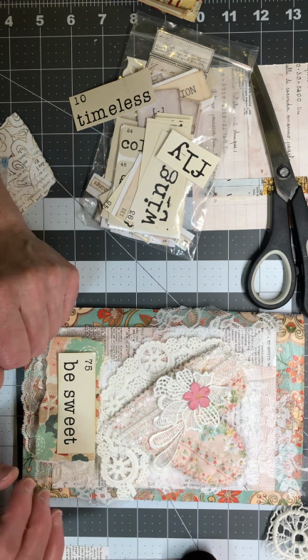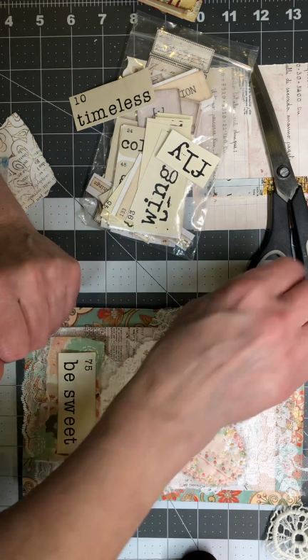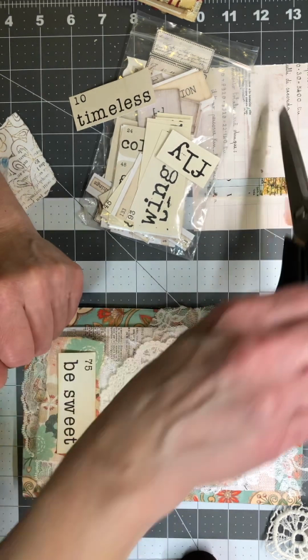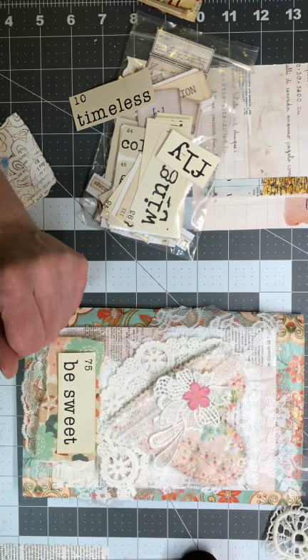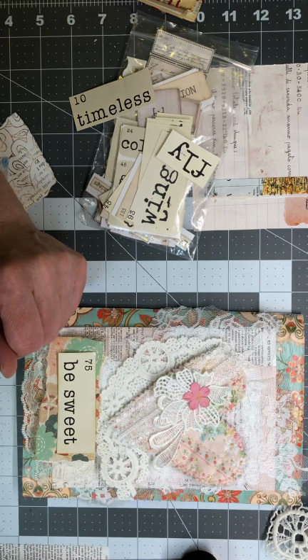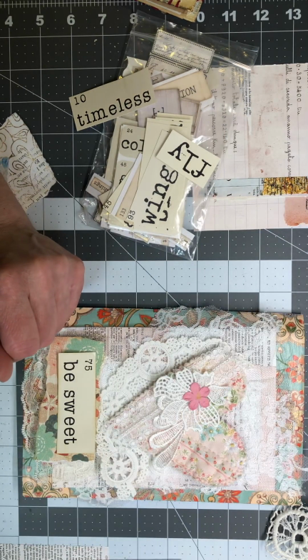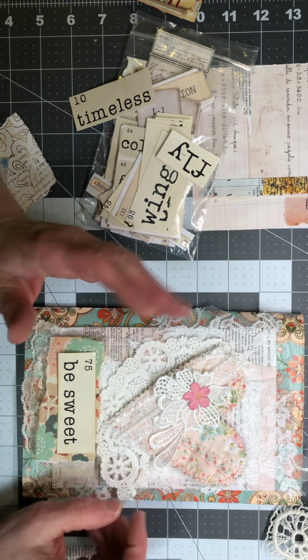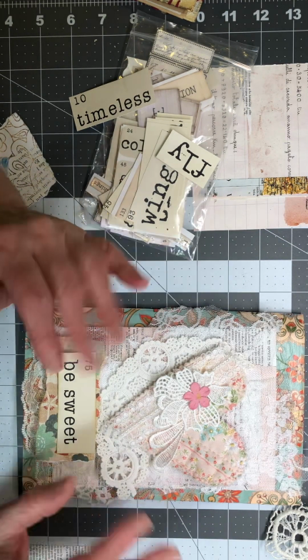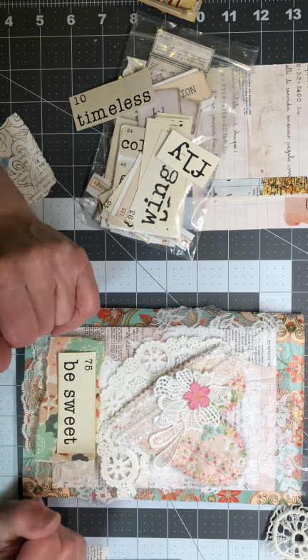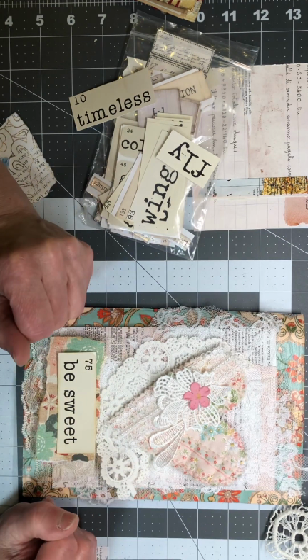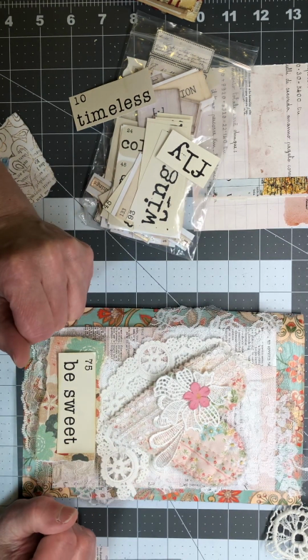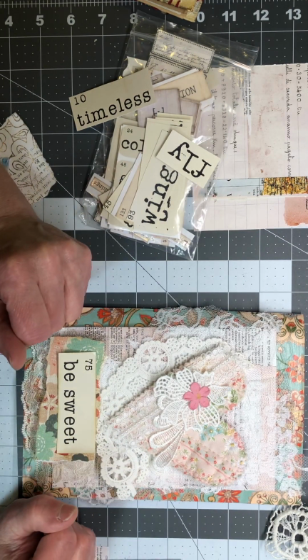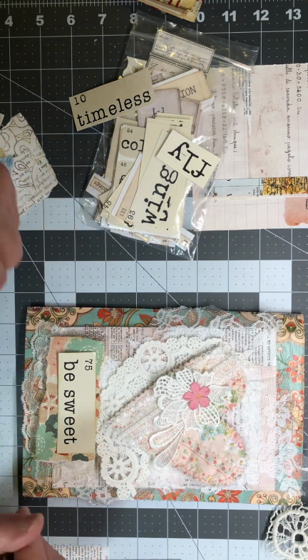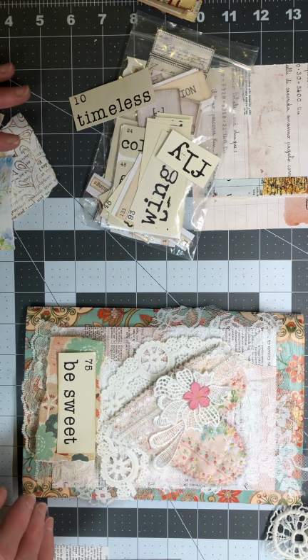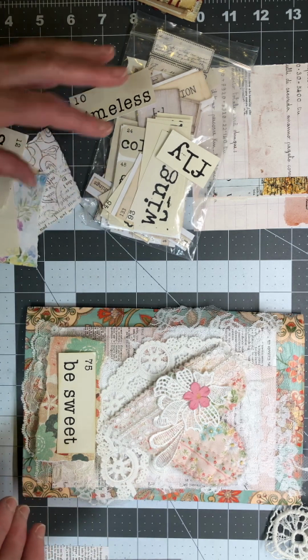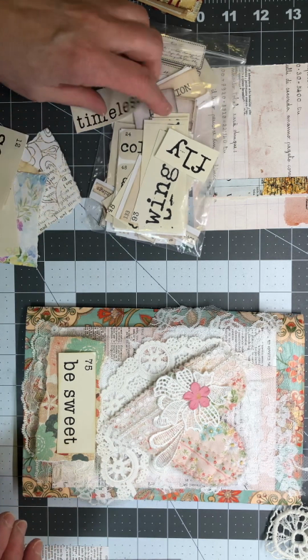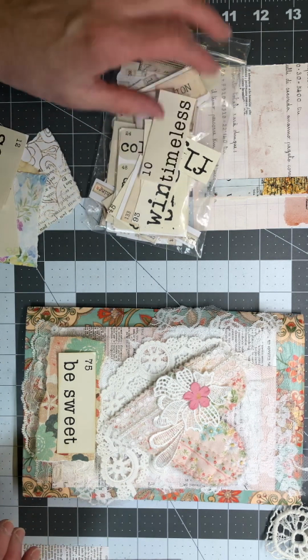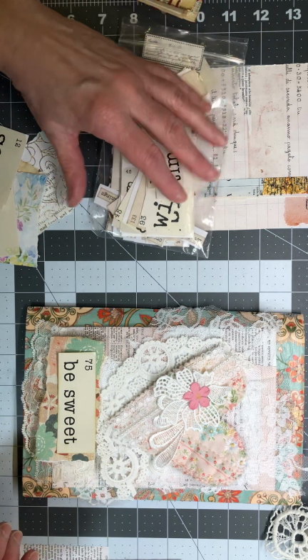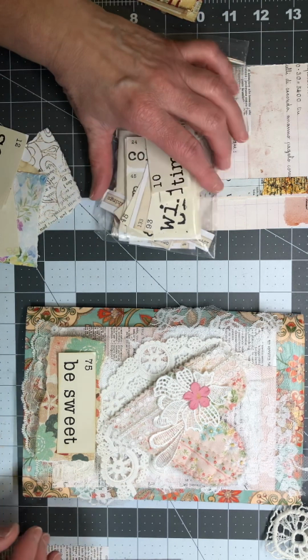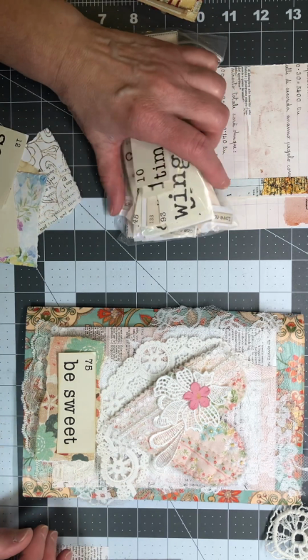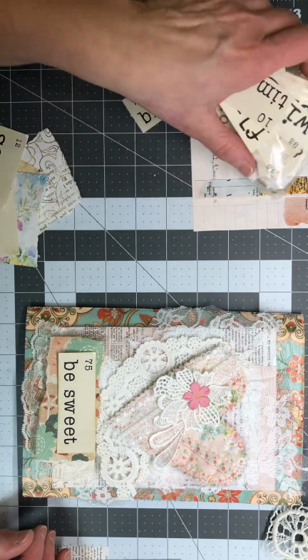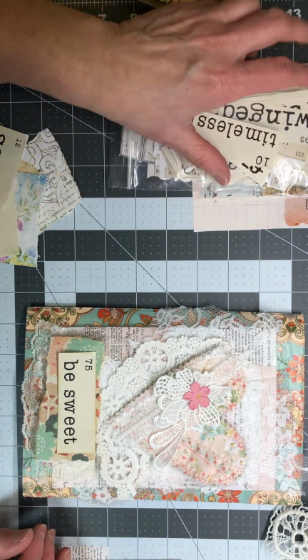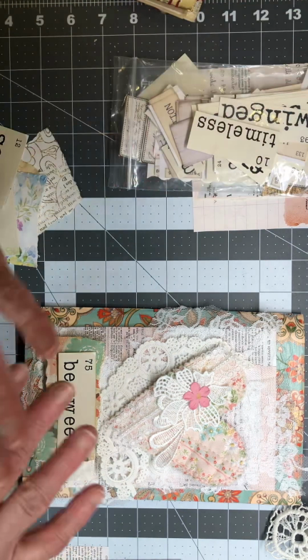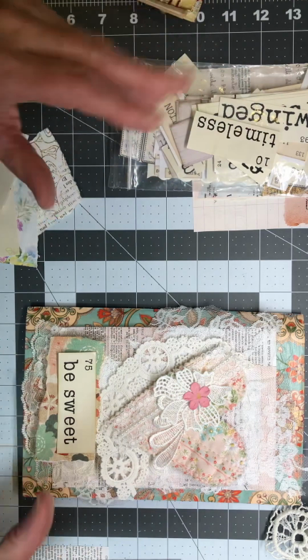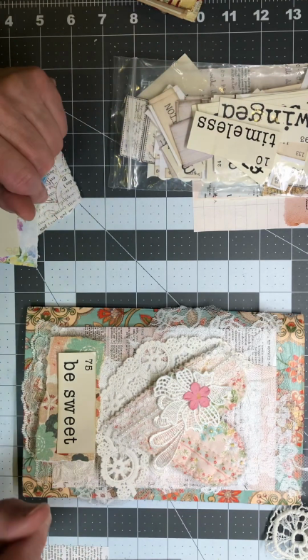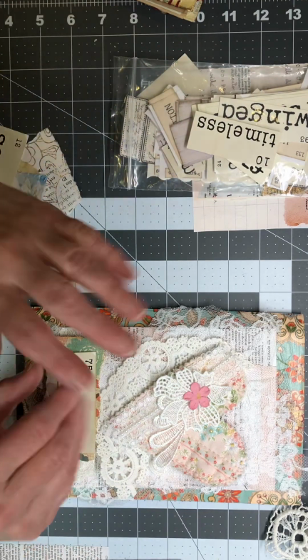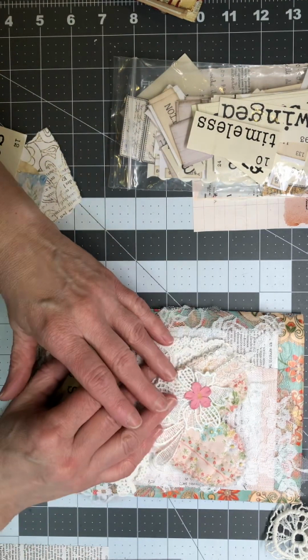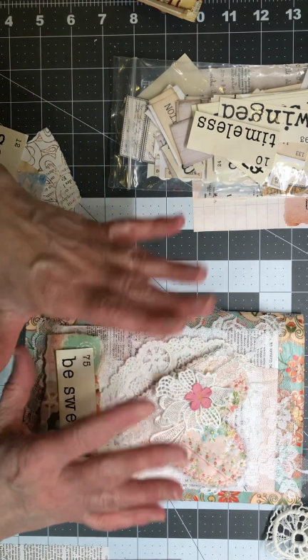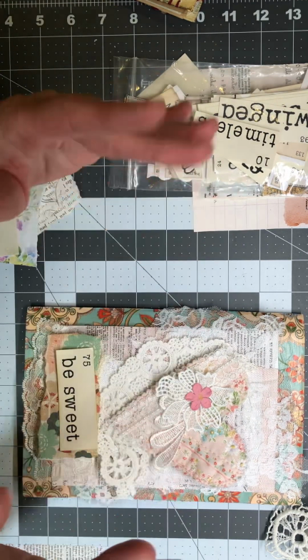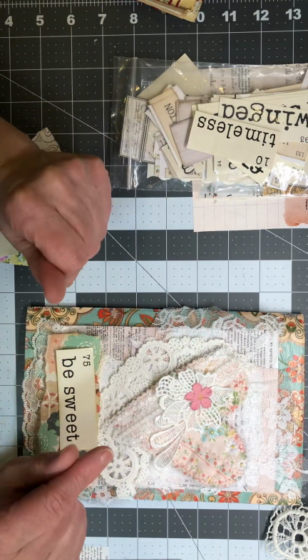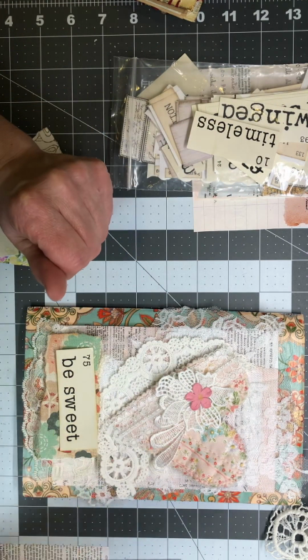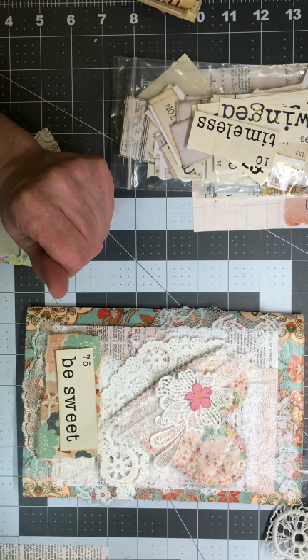Thanks for joining me at my crafty desk! I hope I've inspired you to reach into your scrap box and grab some things to play with. Sometimes it's hard for me just to get started, but once I get the flow I just keep going. Hope to see you again — thank you for joining, have a good day!